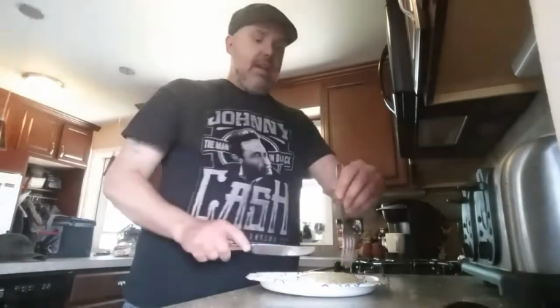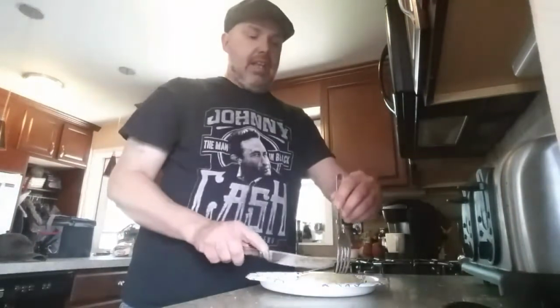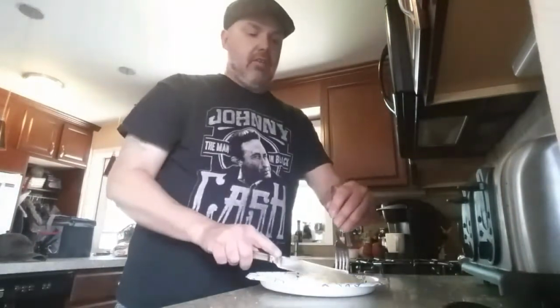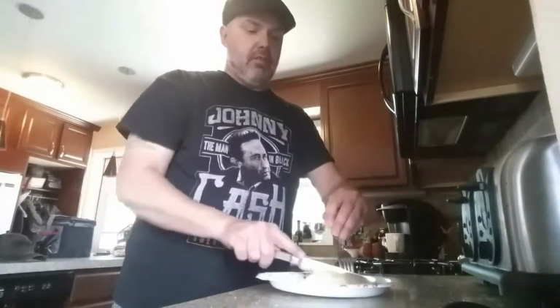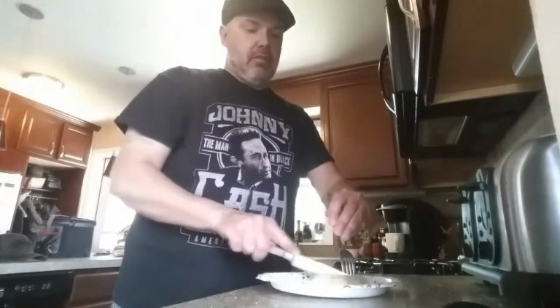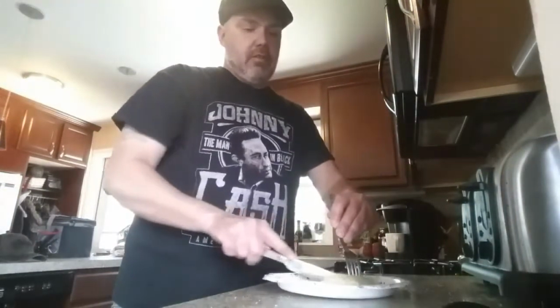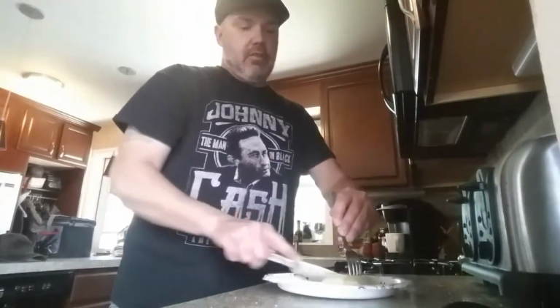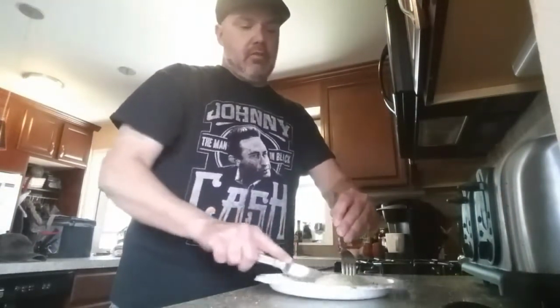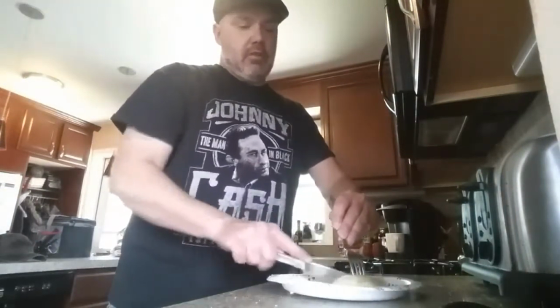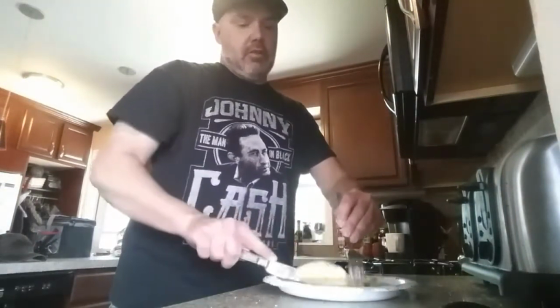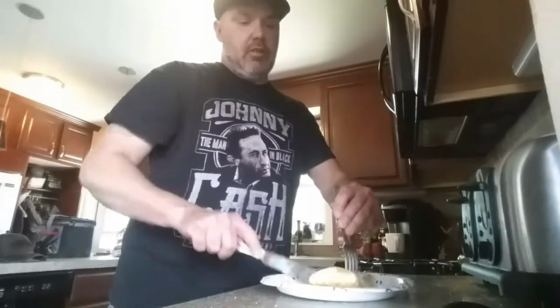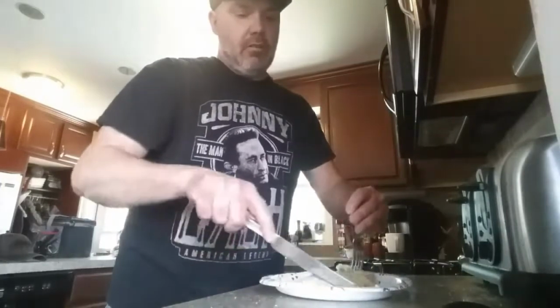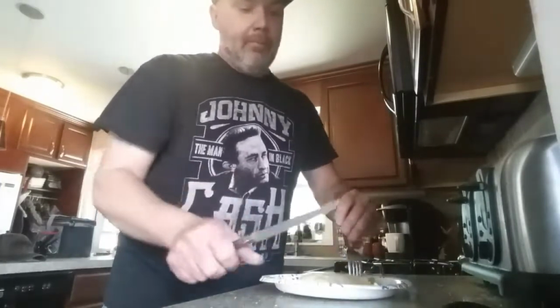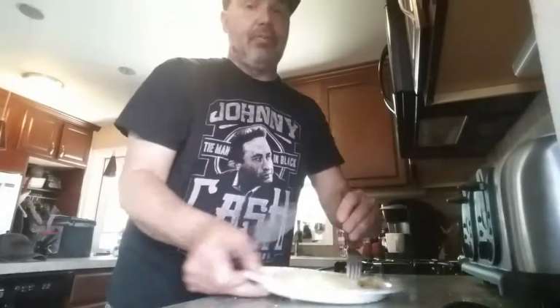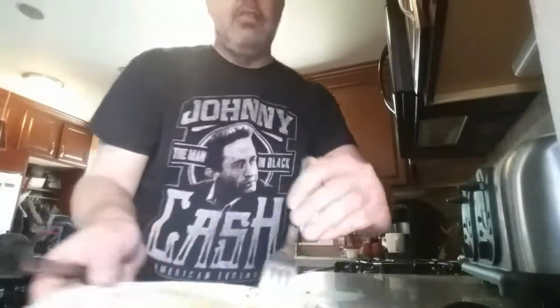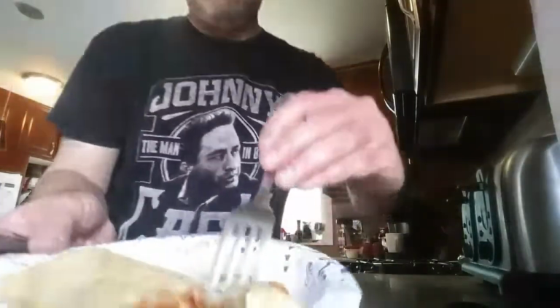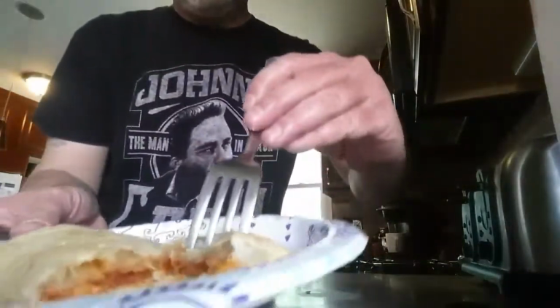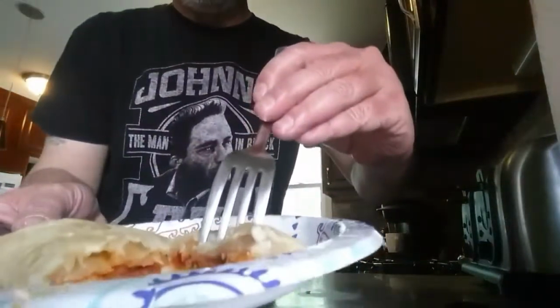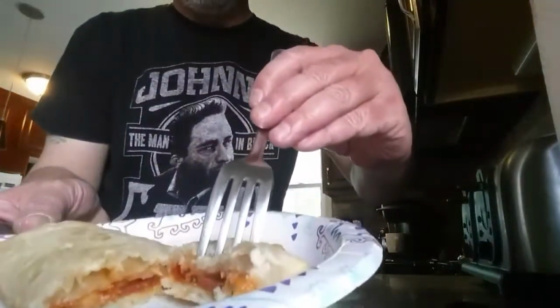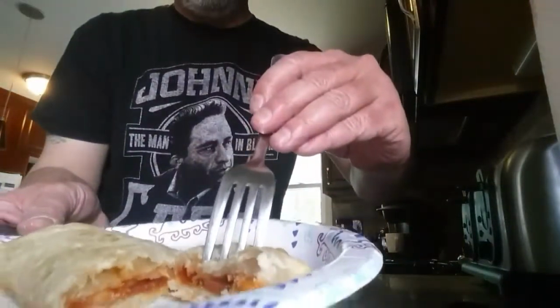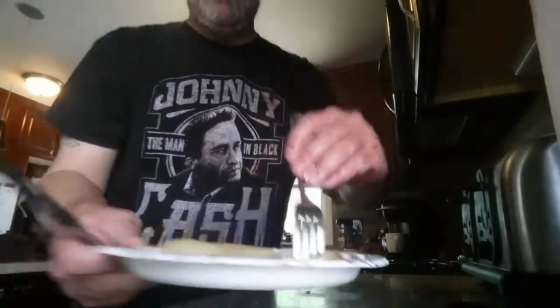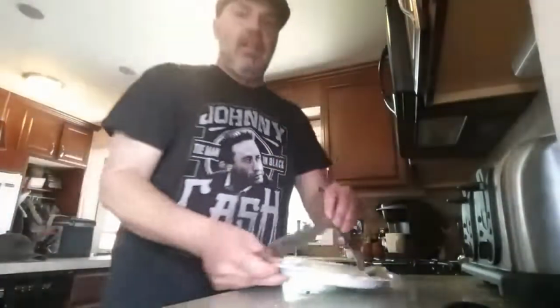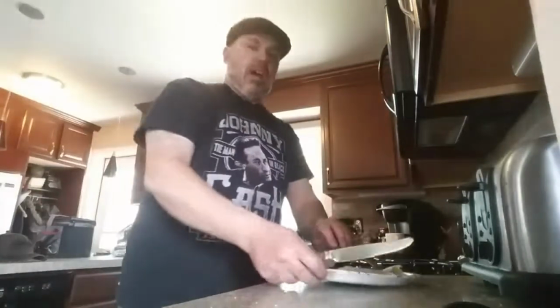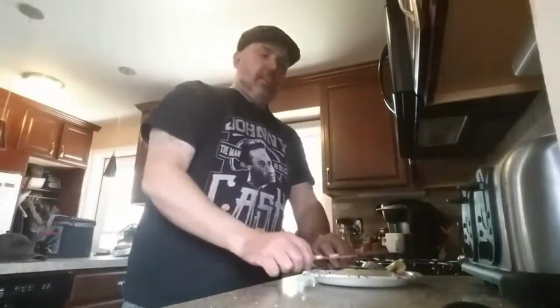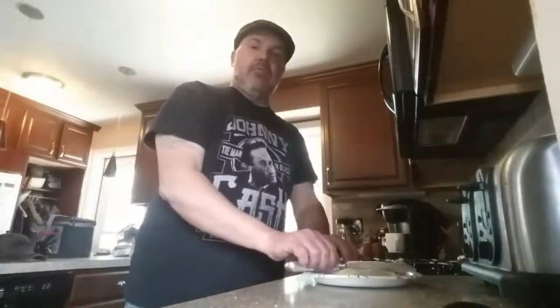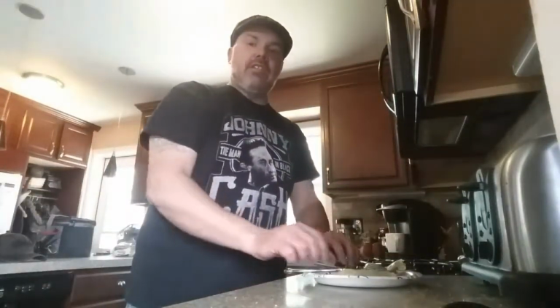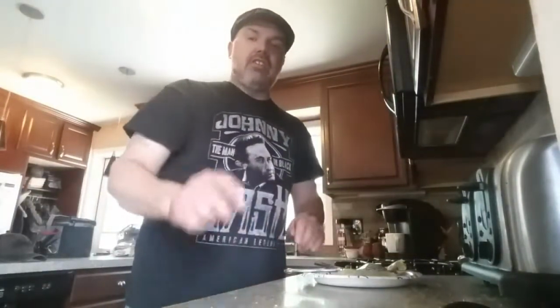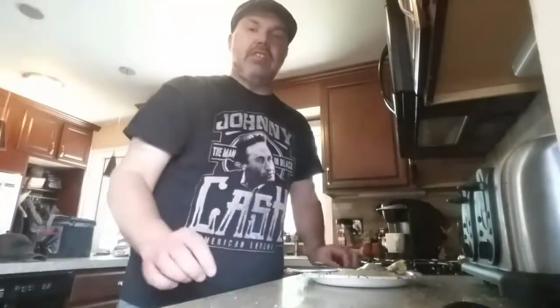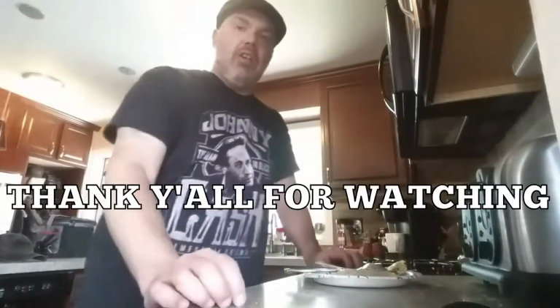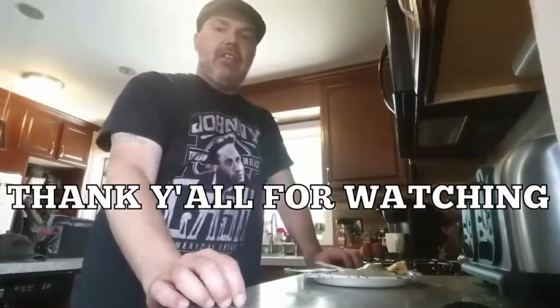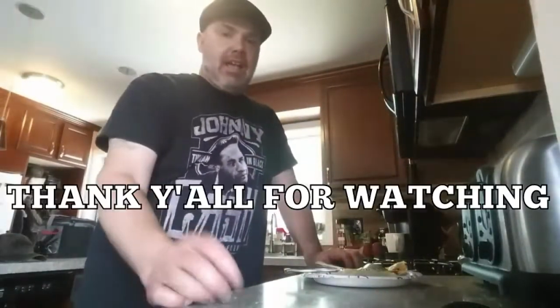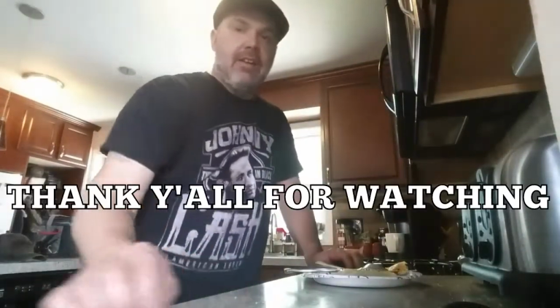Ready to eat! Look at that — doesn't it look yummy? All right, thank y'all for watching. I'll catch y'all next time. Y'all have a good day — I'm out of here!